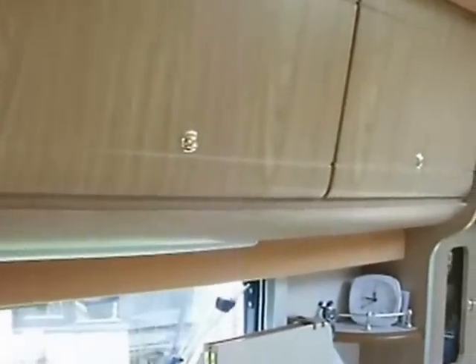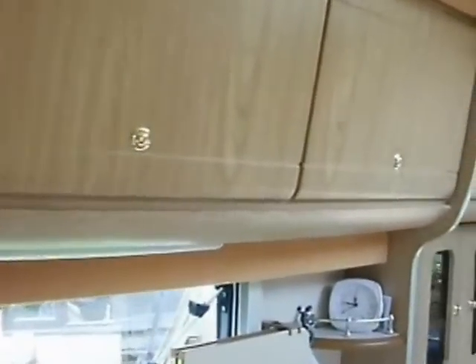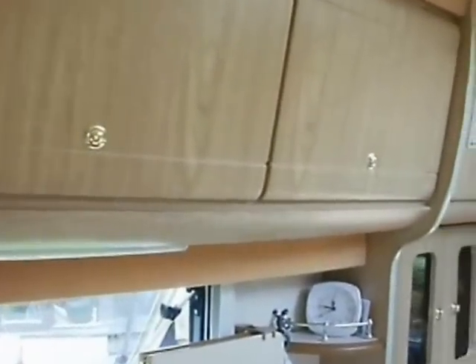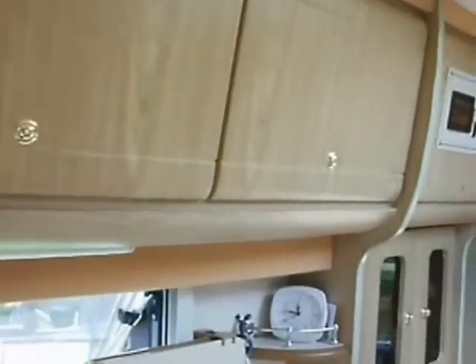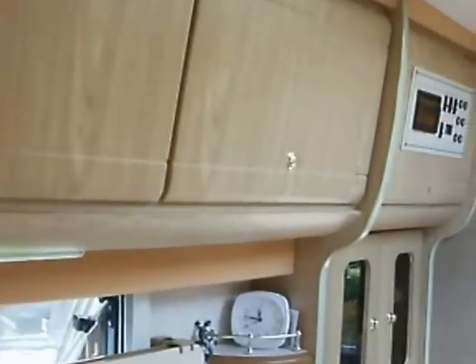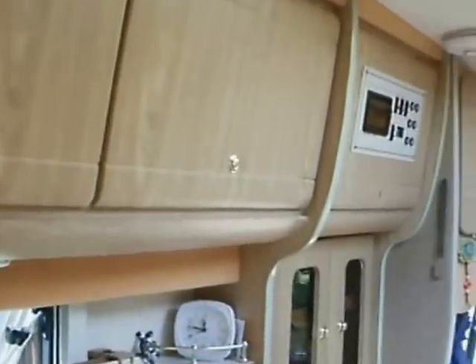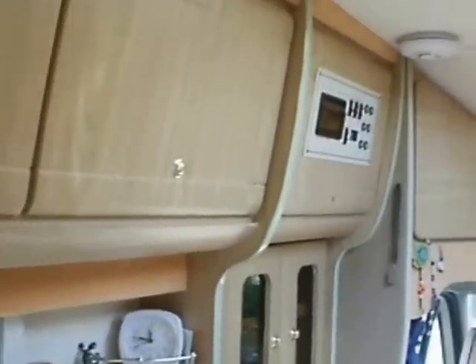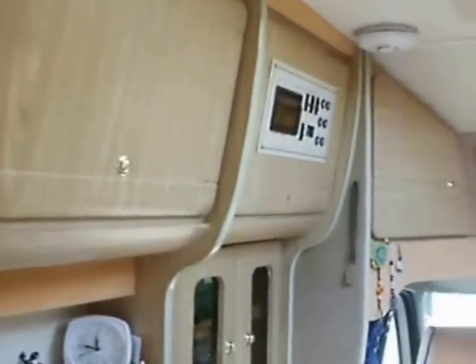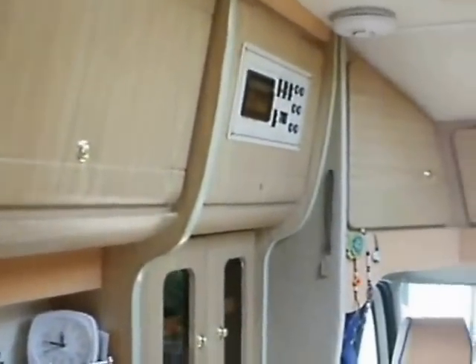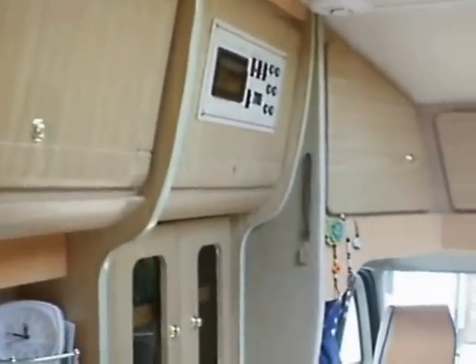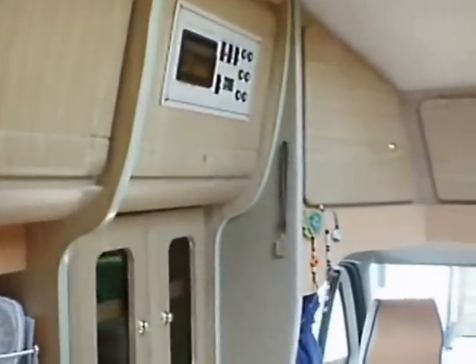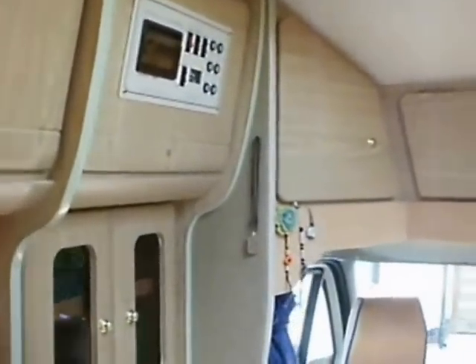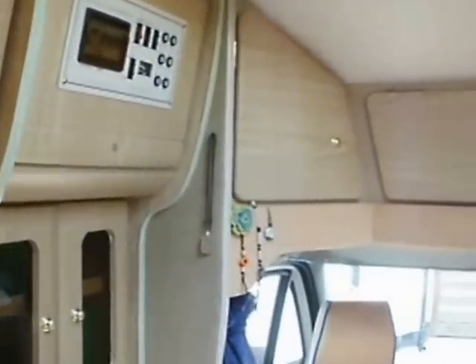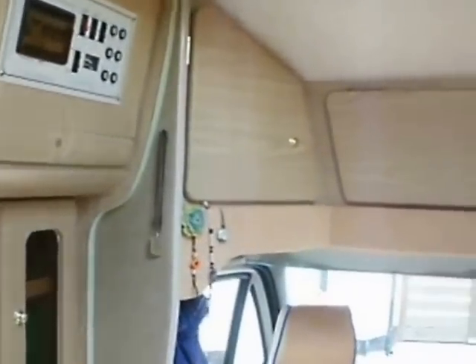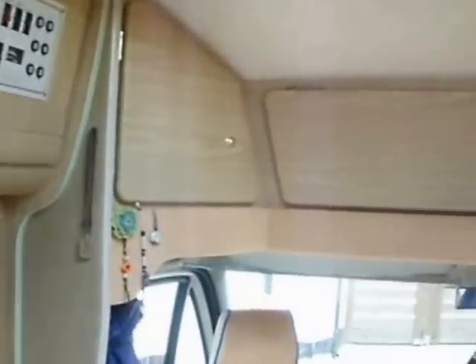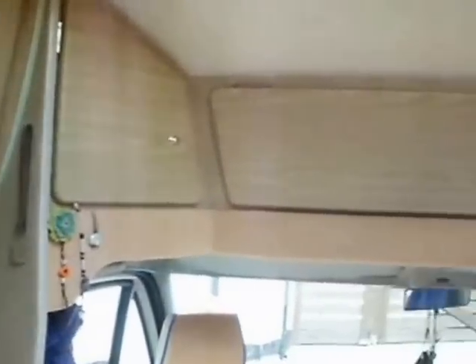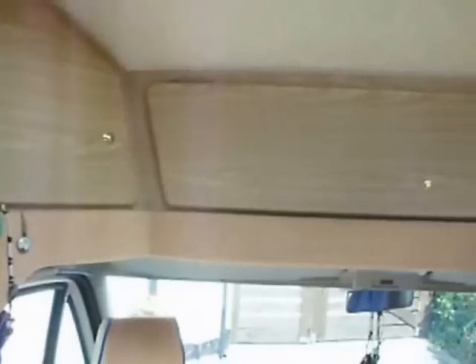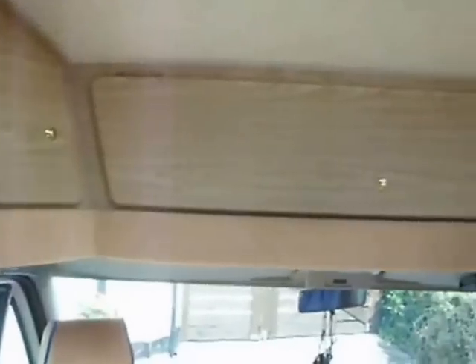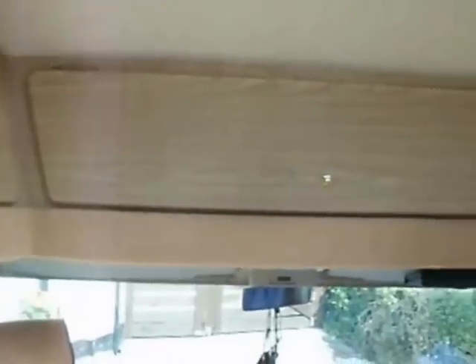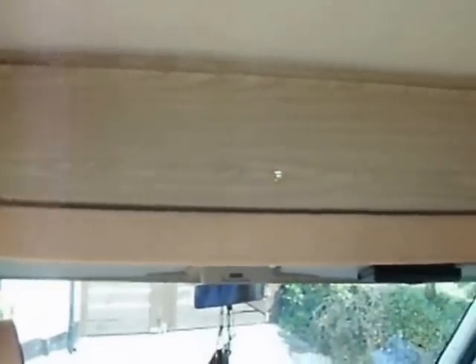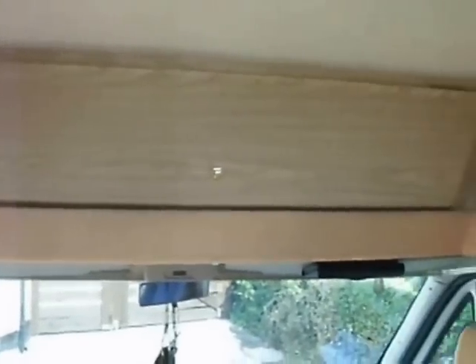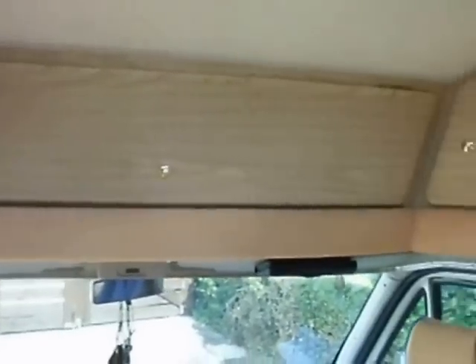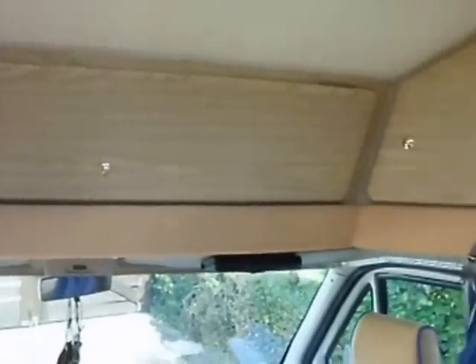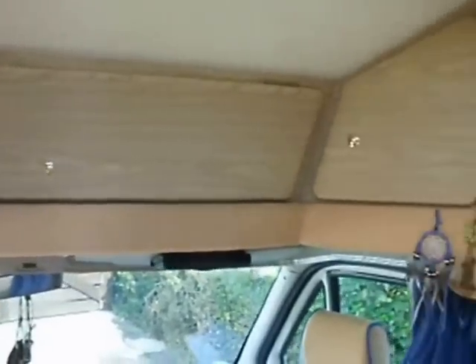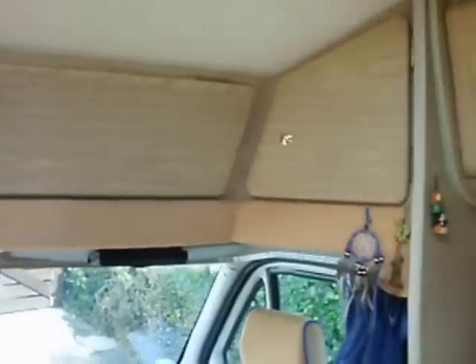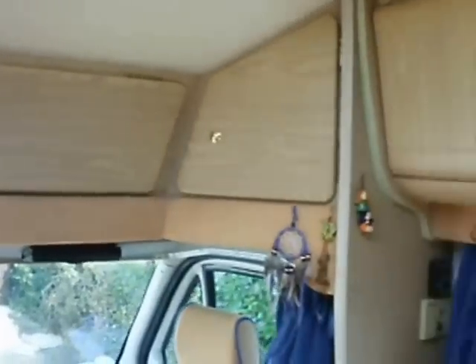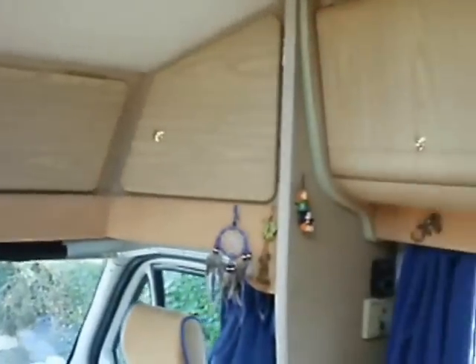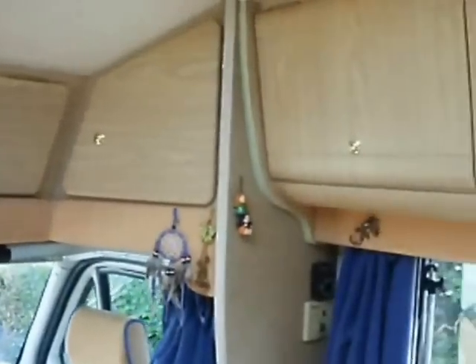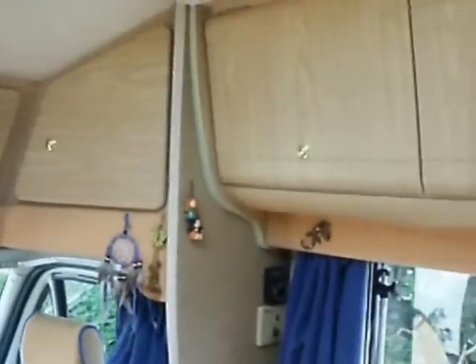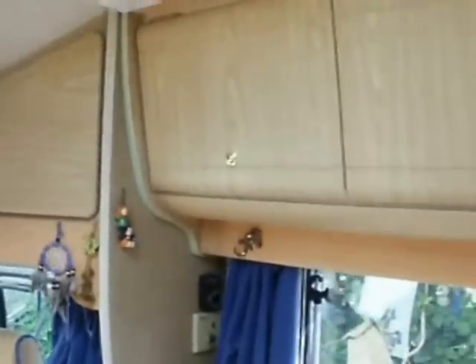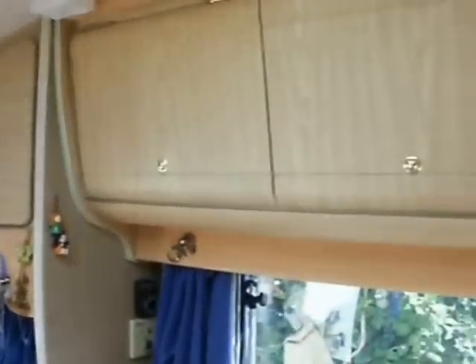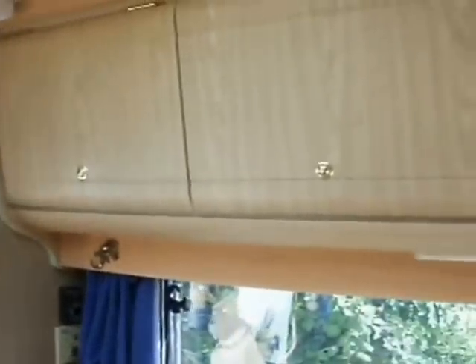Welcome to a tour of our AutoCruise Vista — how it works and what she looks like. Hope you enjoy.